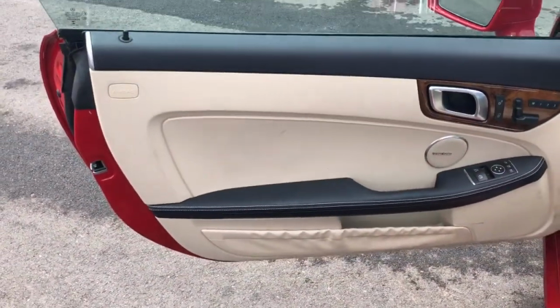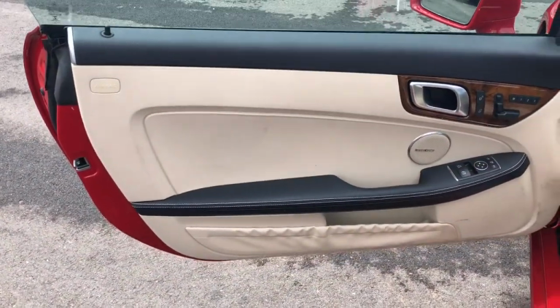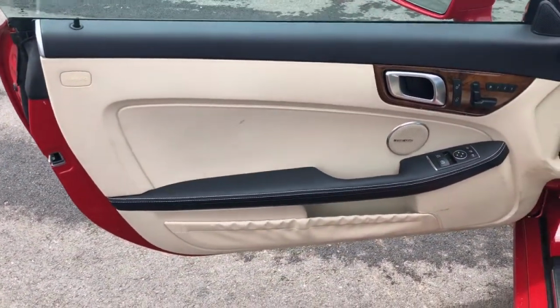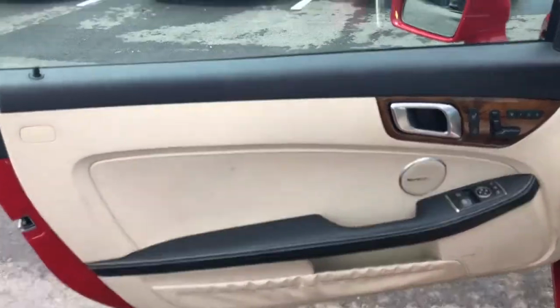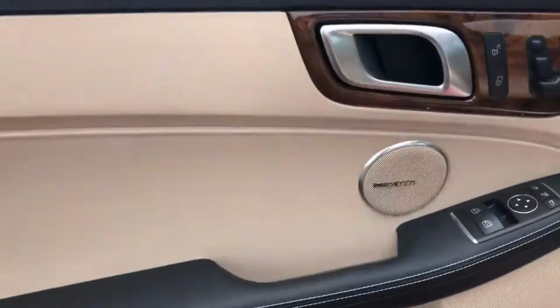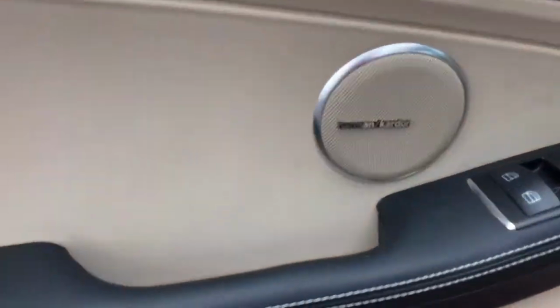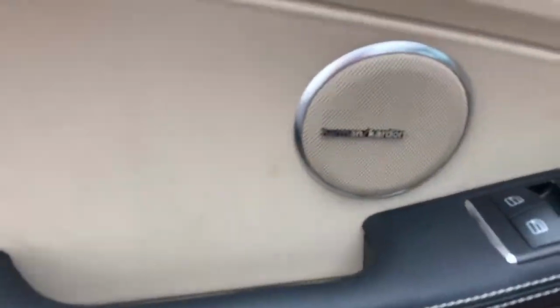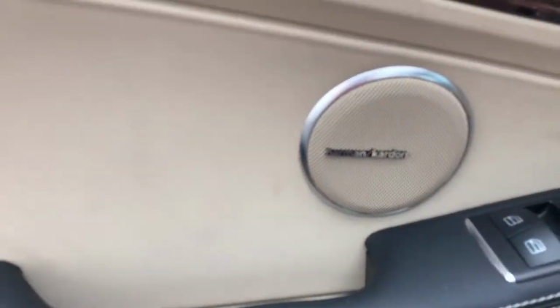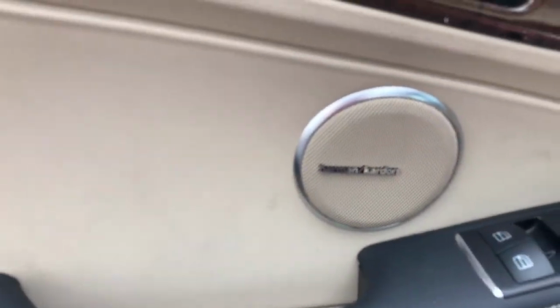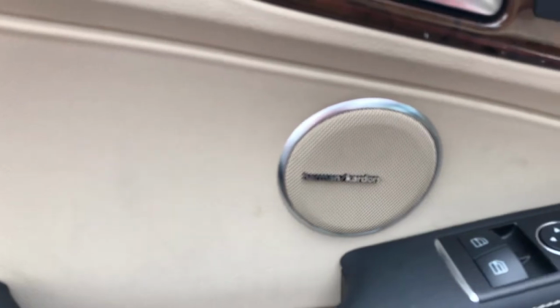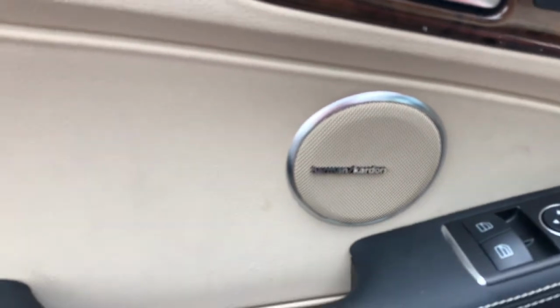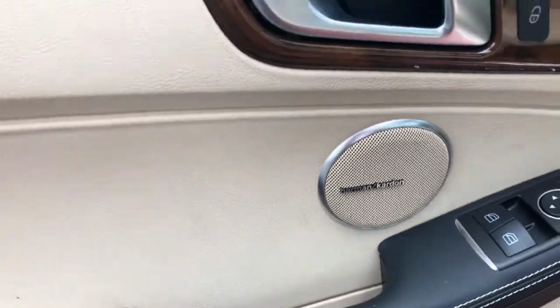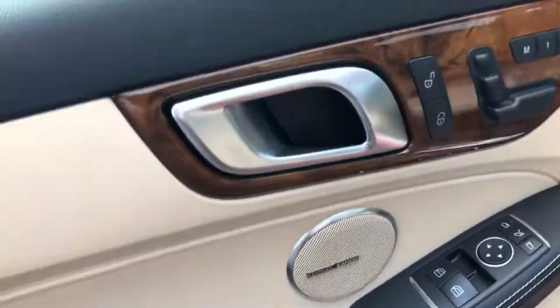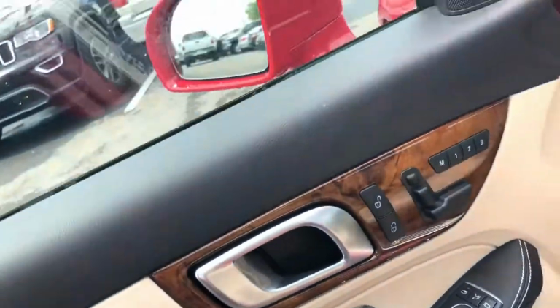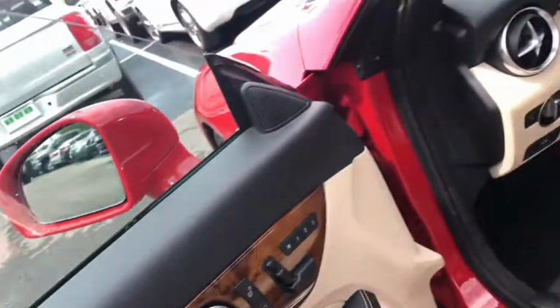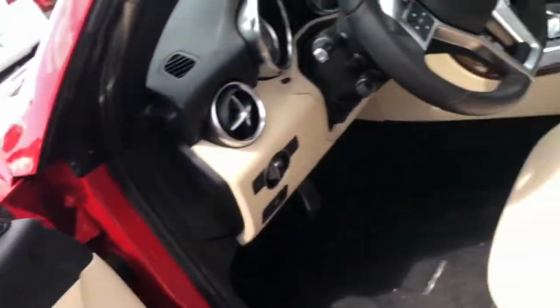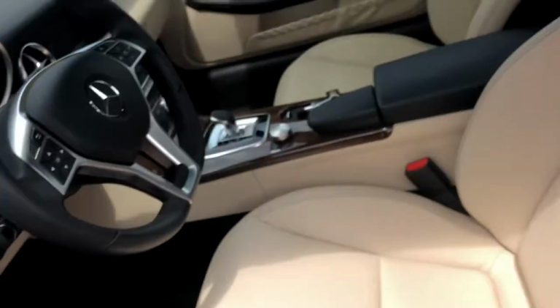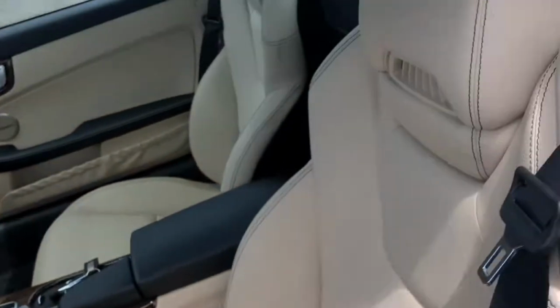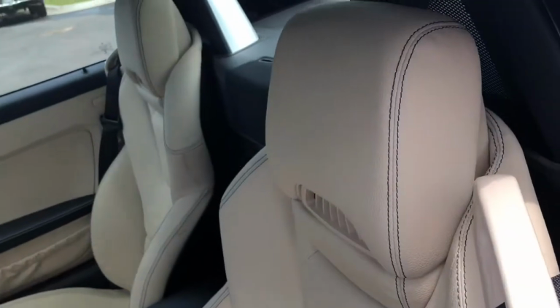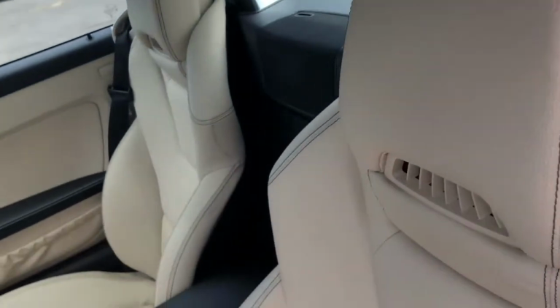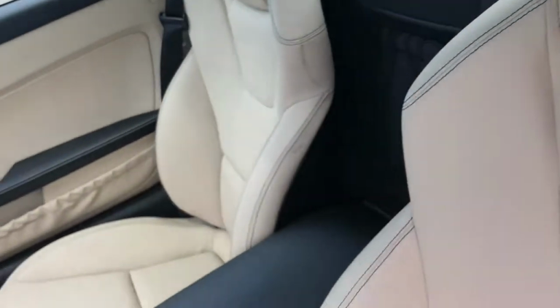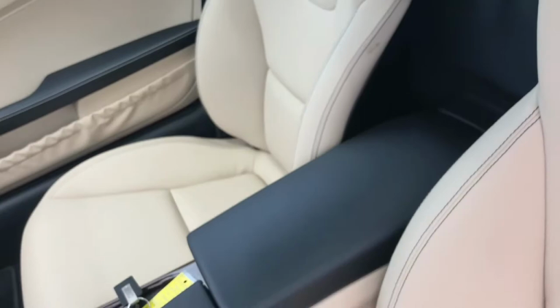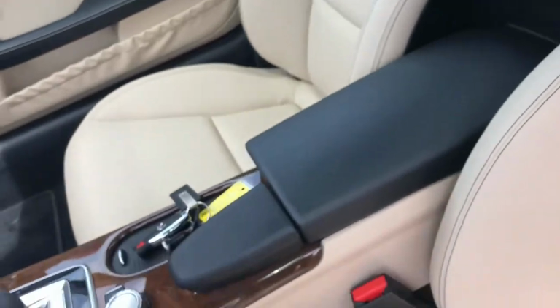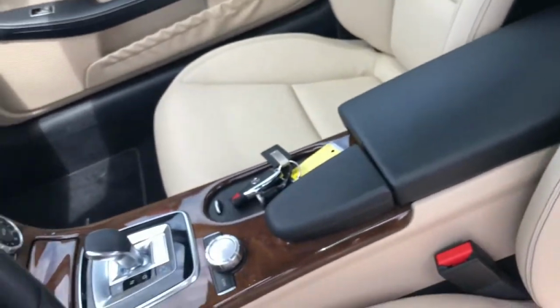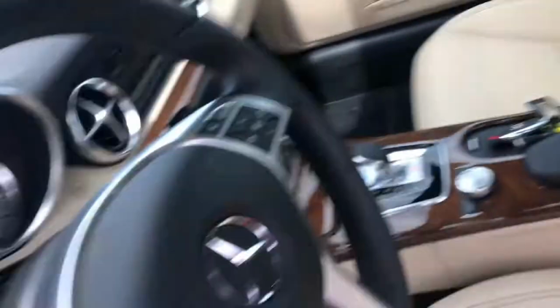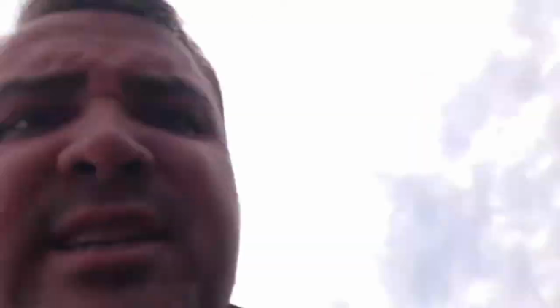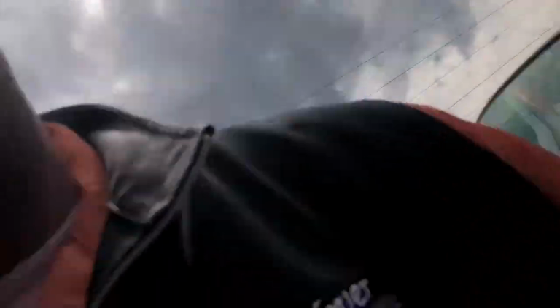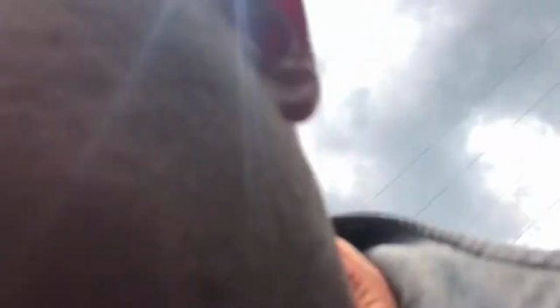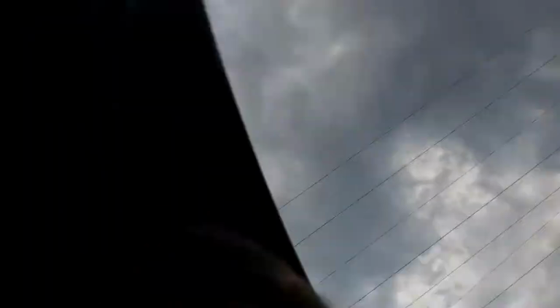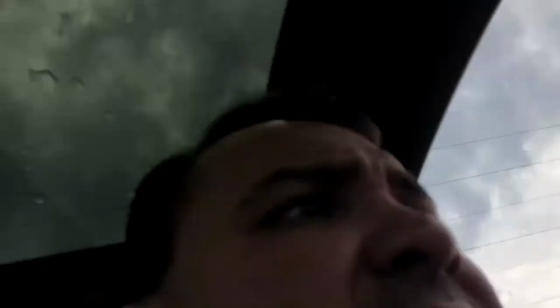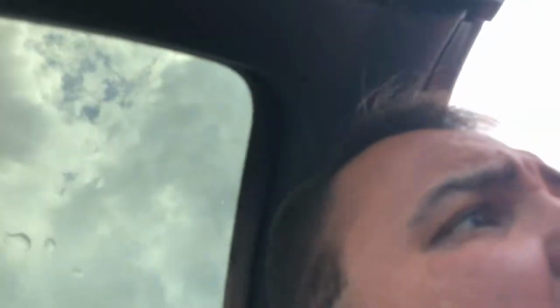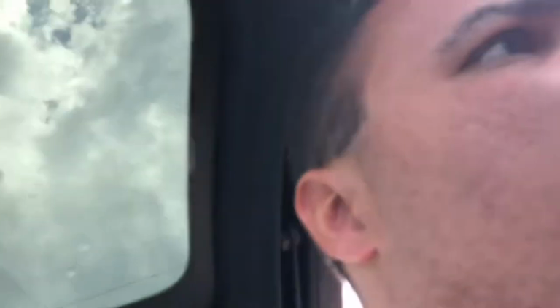Harman Kardon sound system — look at that. Power mirrors, memory seats. The seats are in amazing condition, man. This thing just needs a little bit of a bath and that's about it, brother.